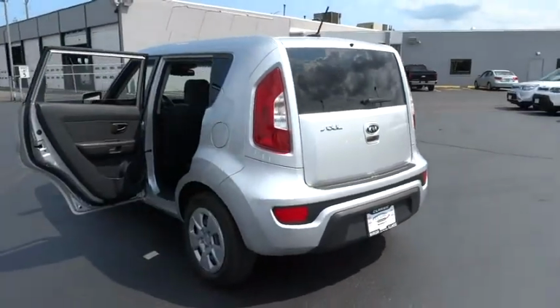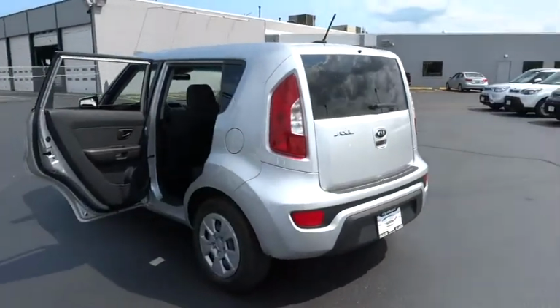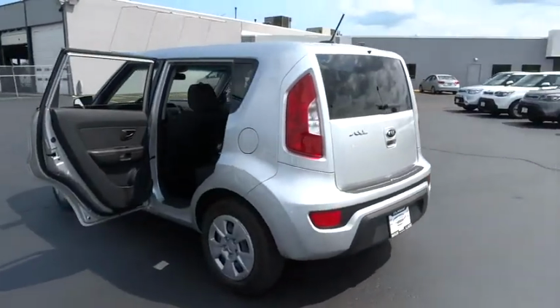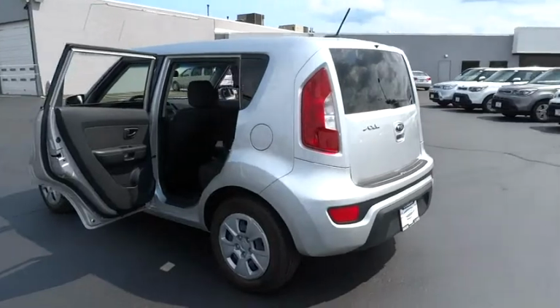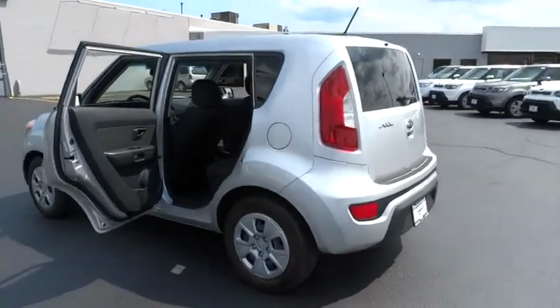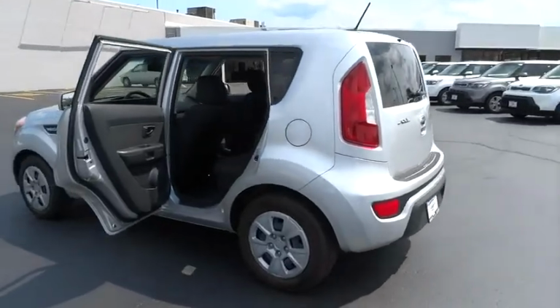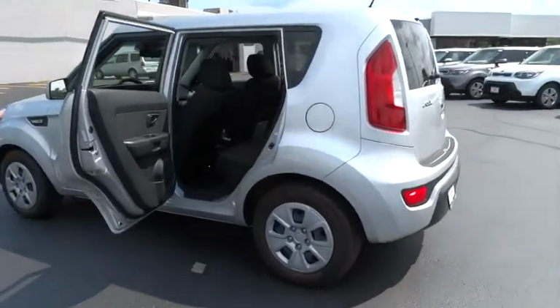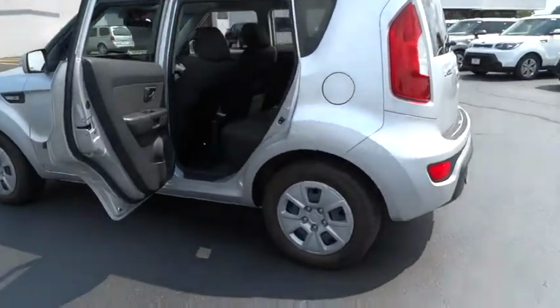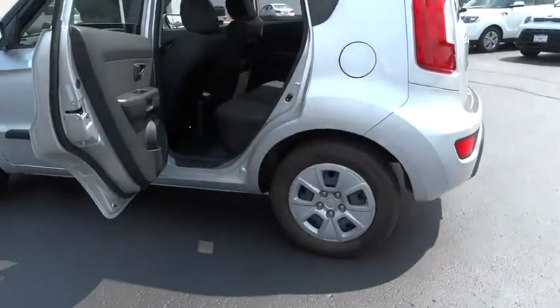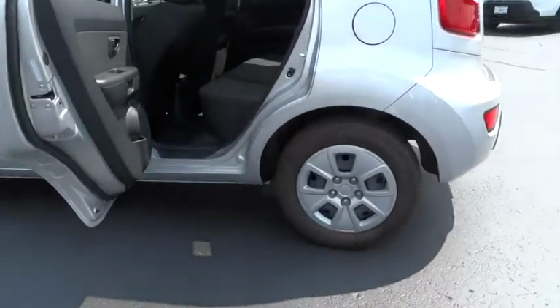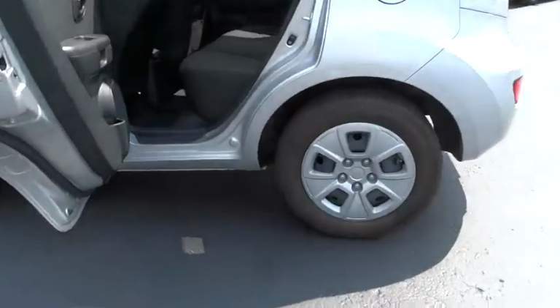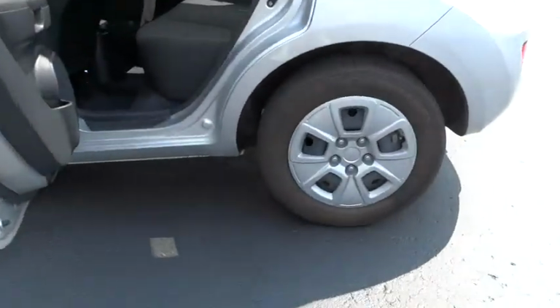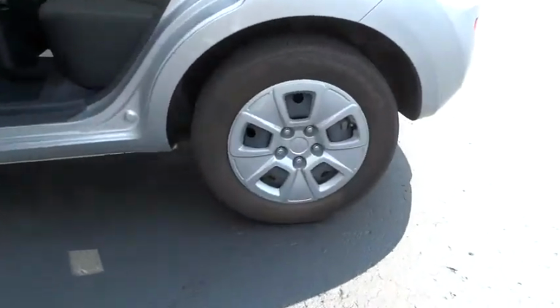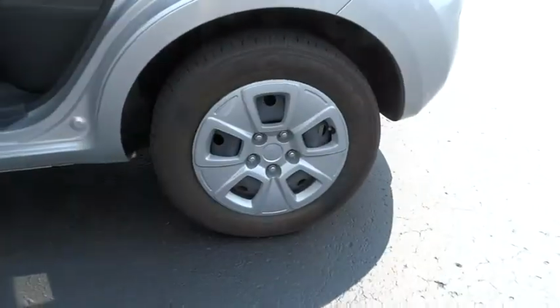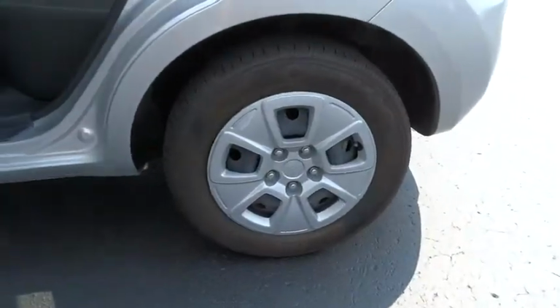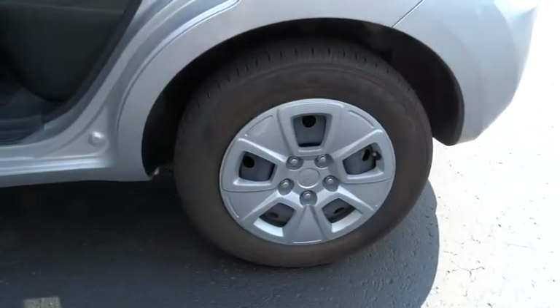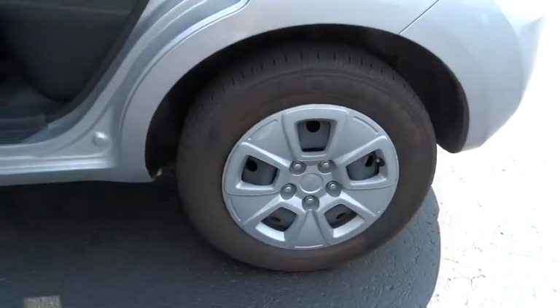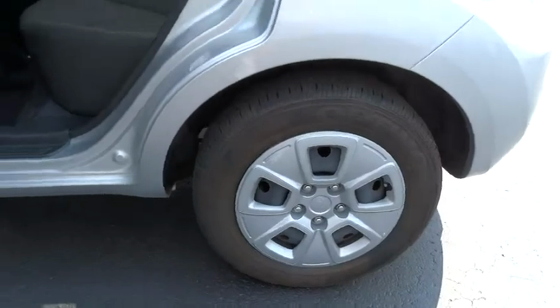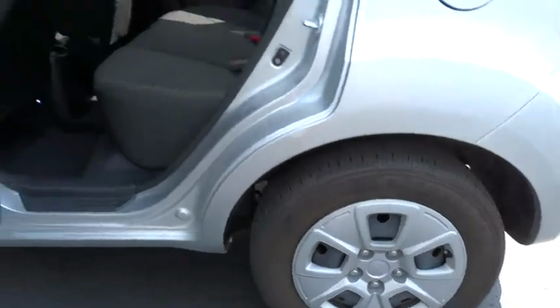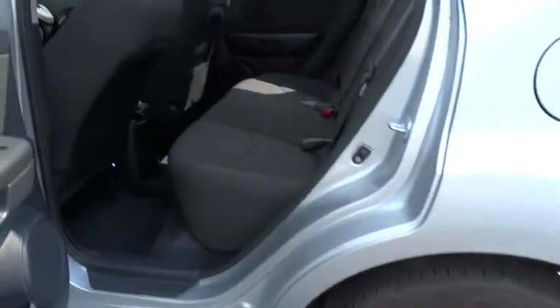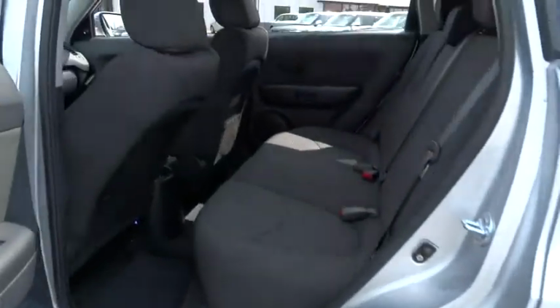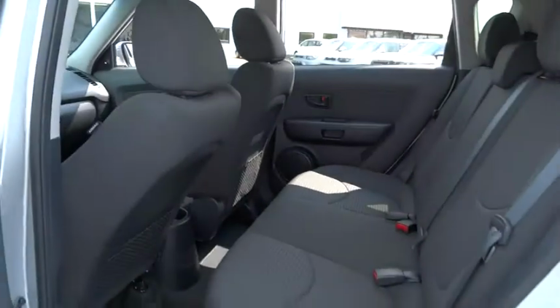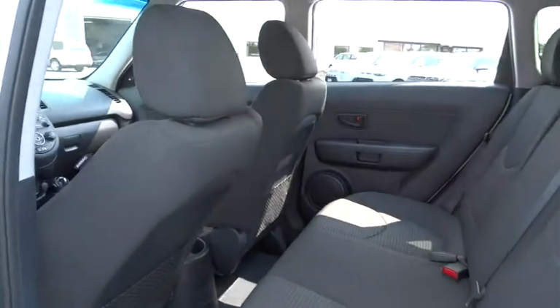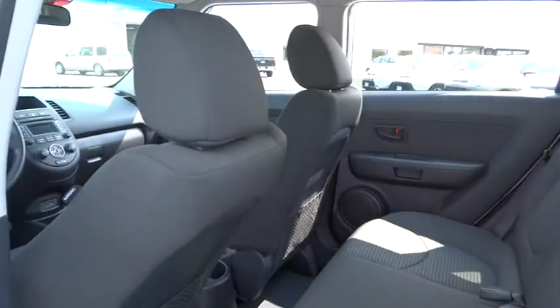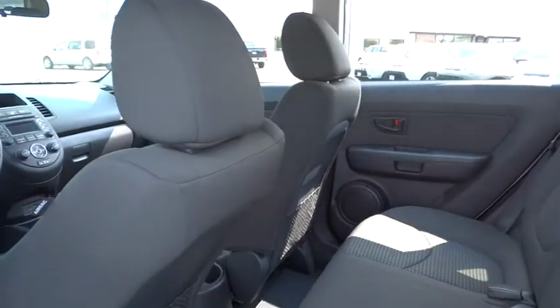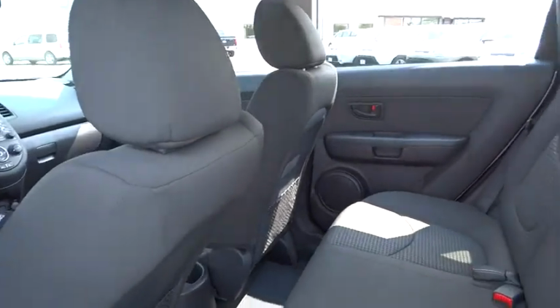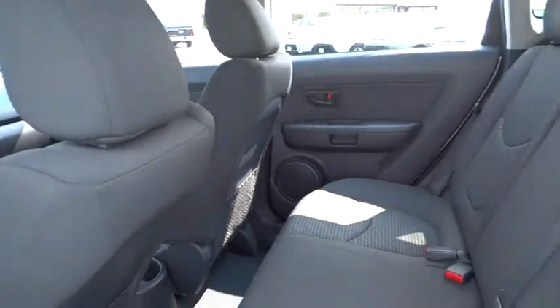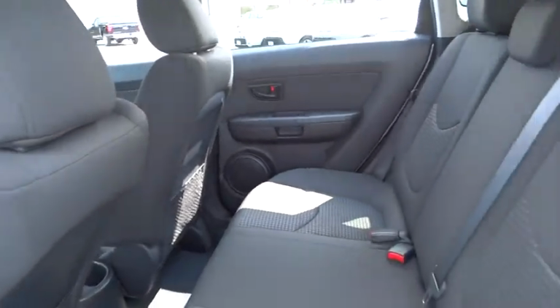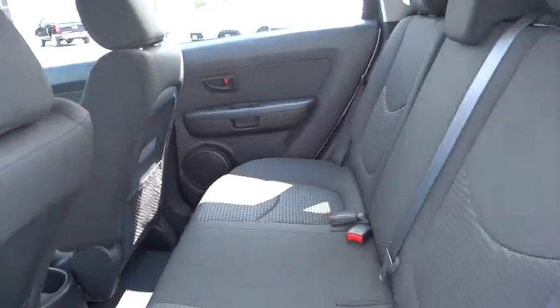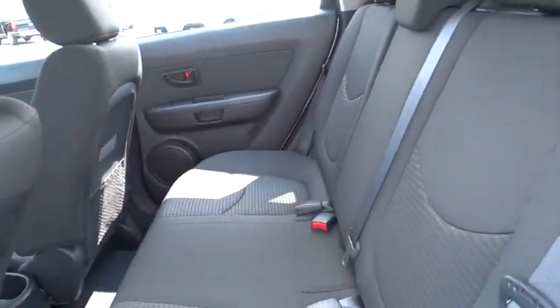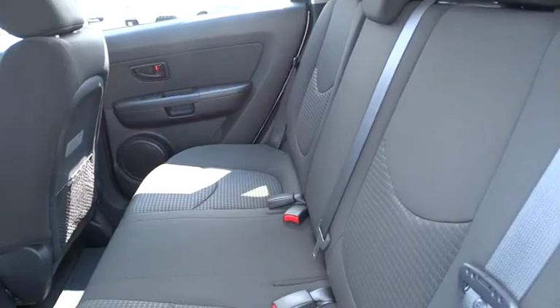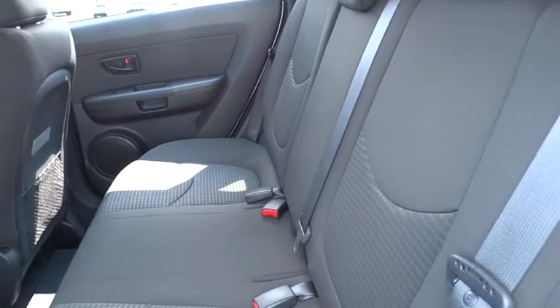Stability control, traction control, anti-lock braking system, steering wheel audio controls, air conditioning, power steering, adjustable steering wheel, driver airbag, four-wheel disc brakes.